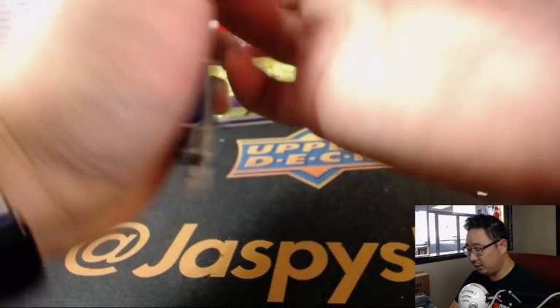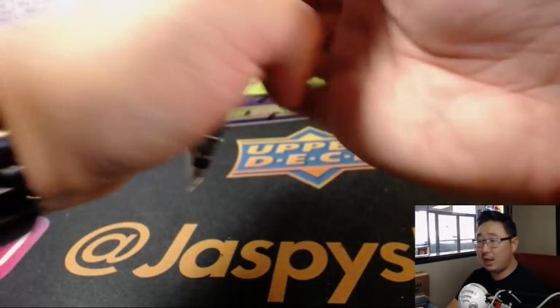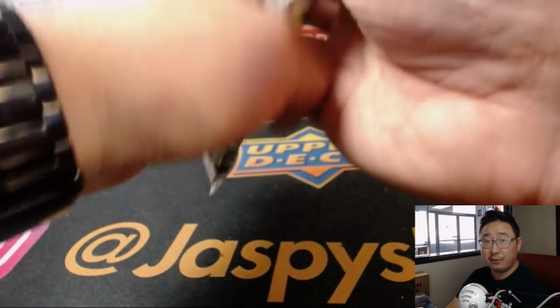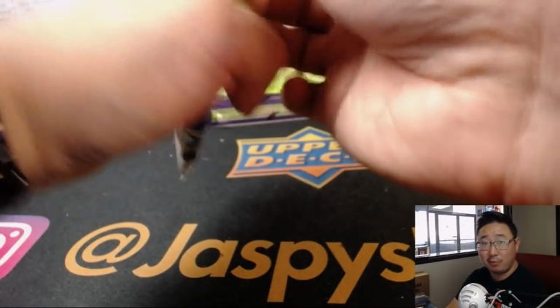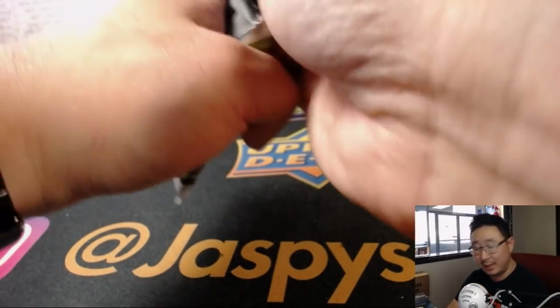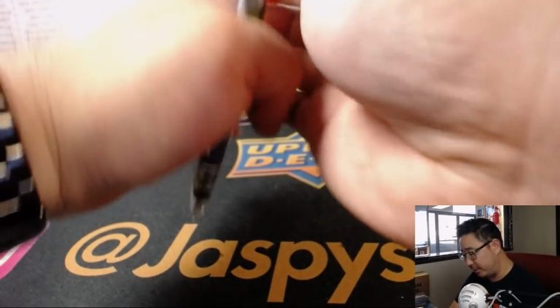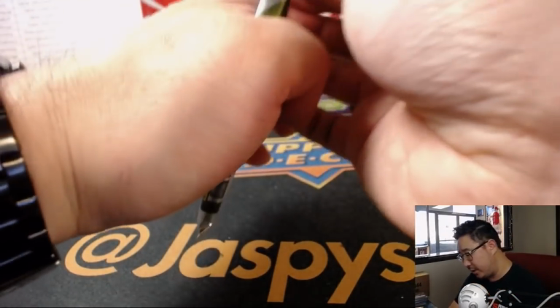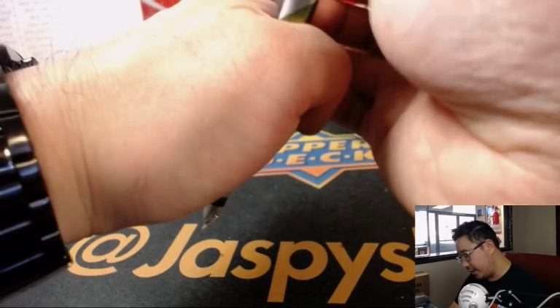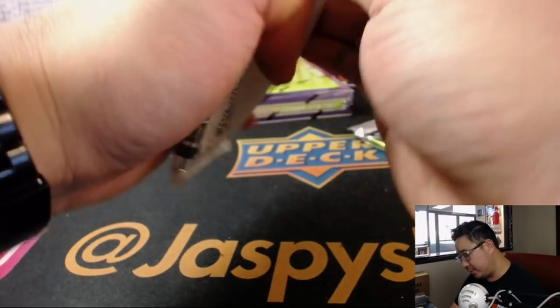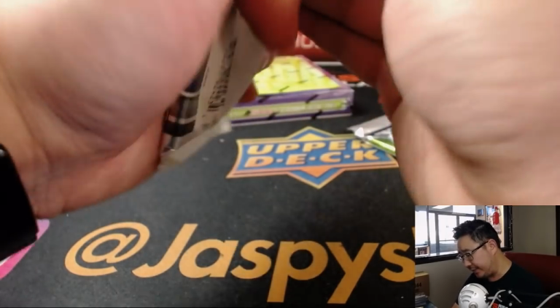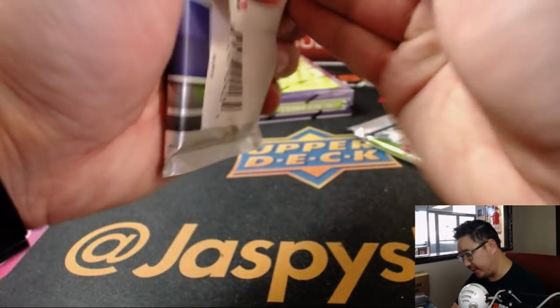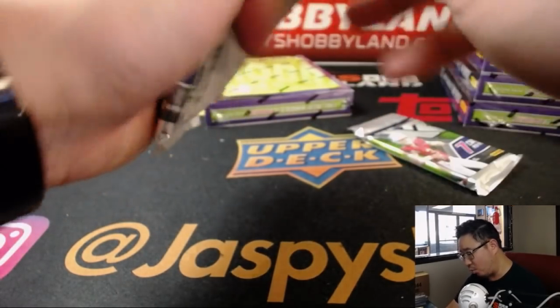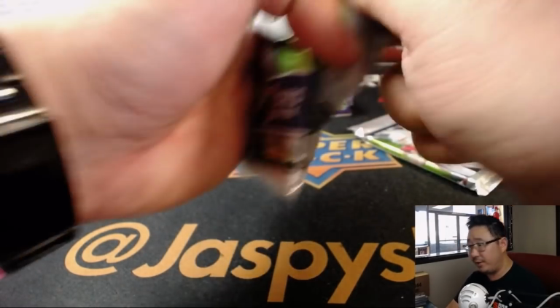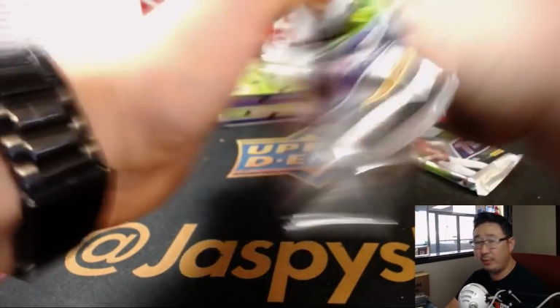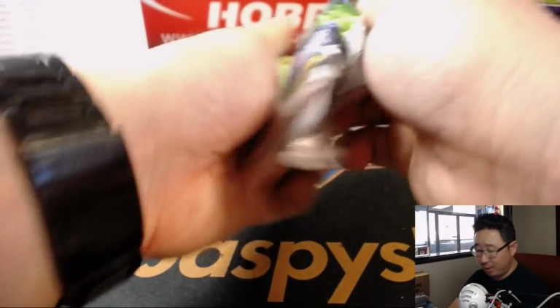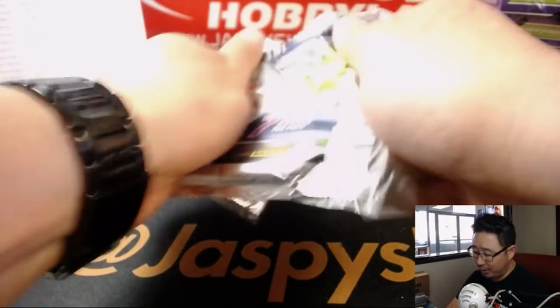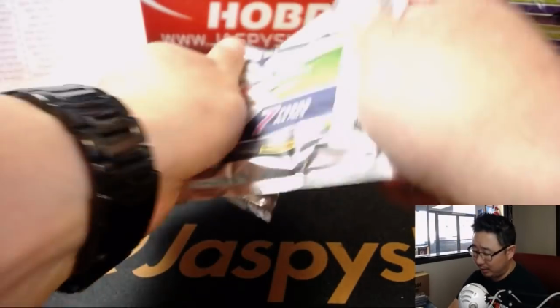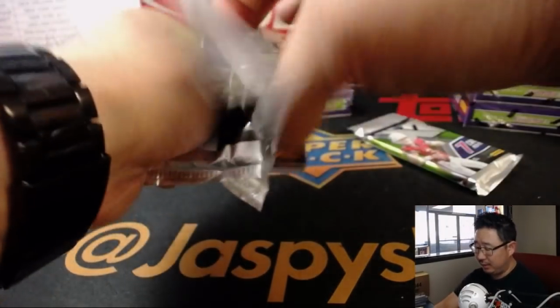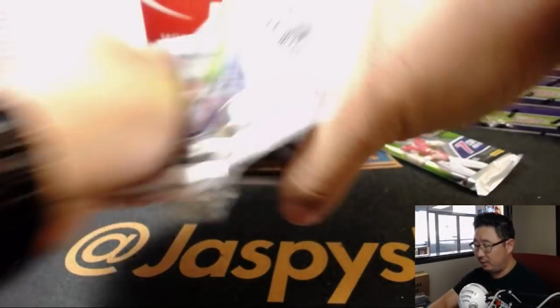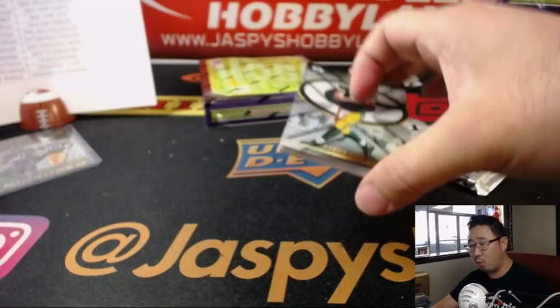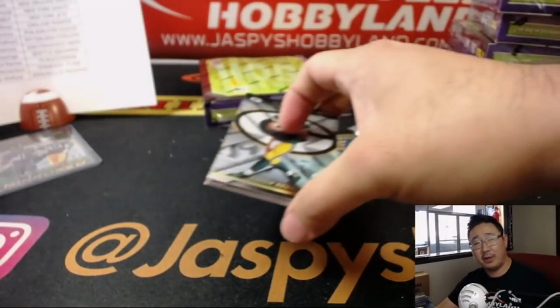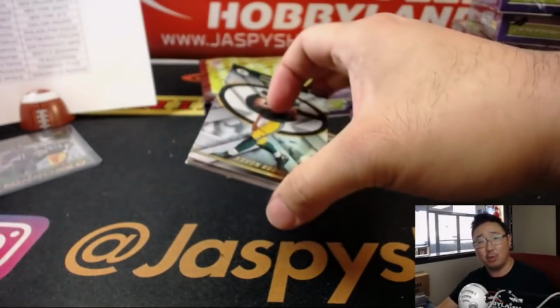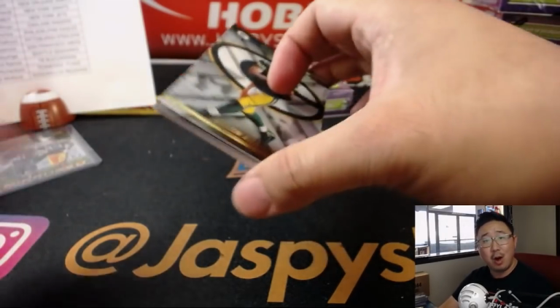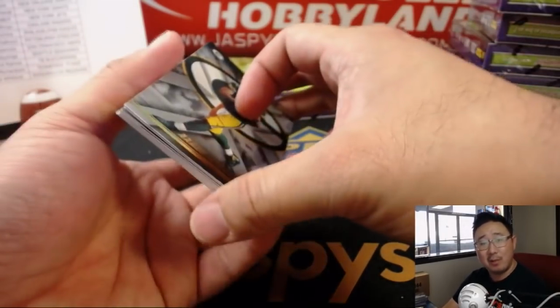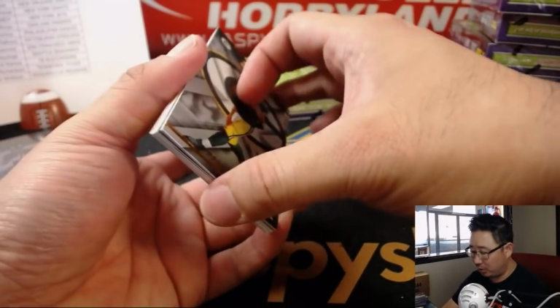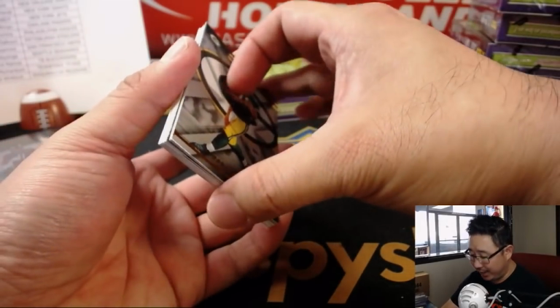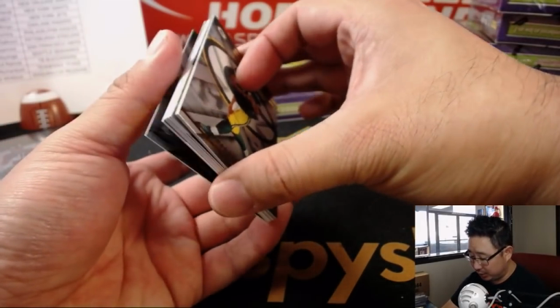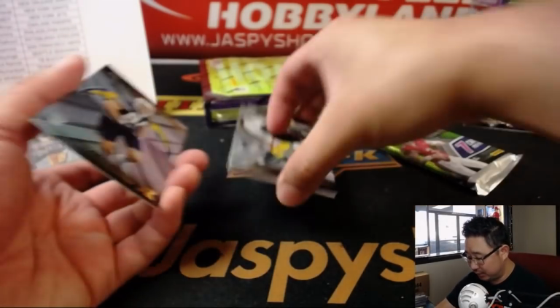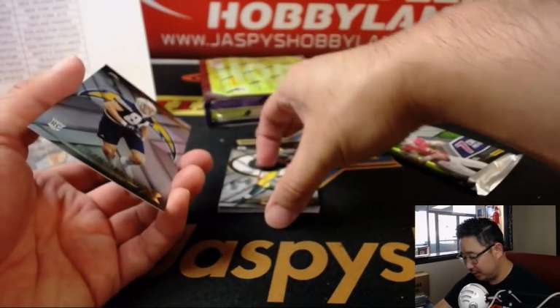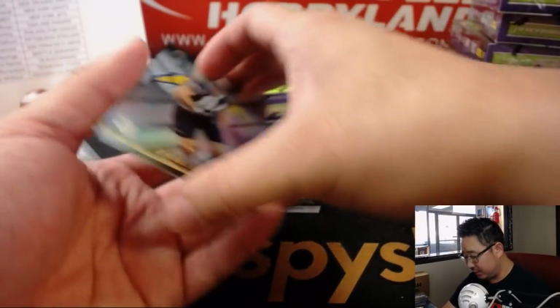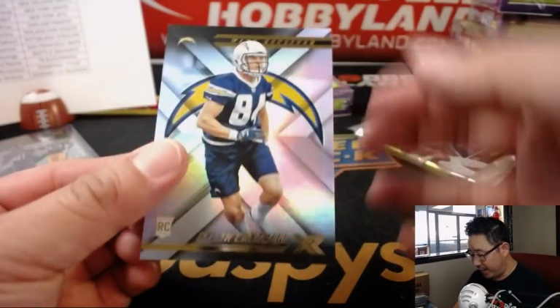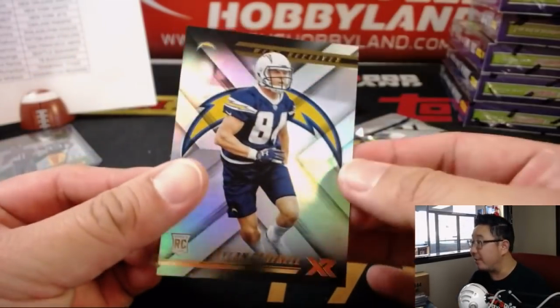Still hunting for the one-of-one, ladies and gentlemen. Panini says there should be one one-of-one per case. Let's keep an eye out for that.